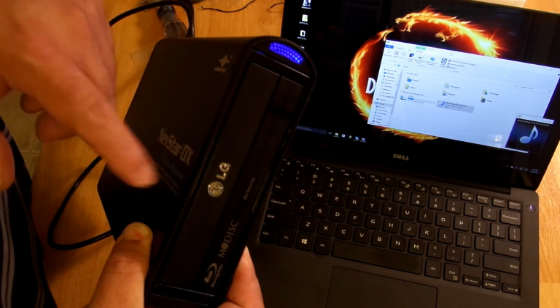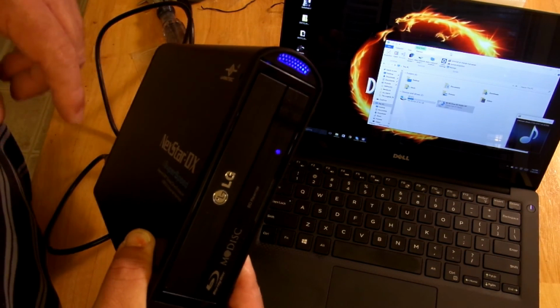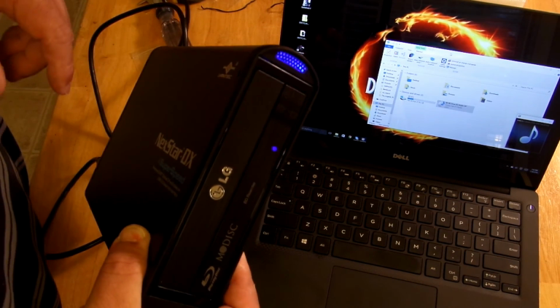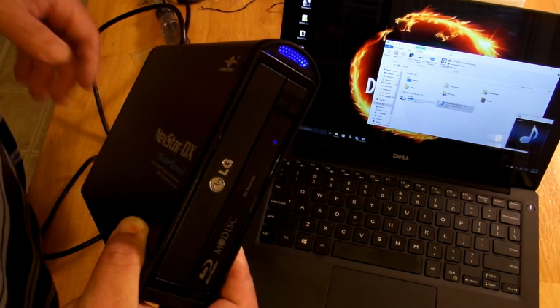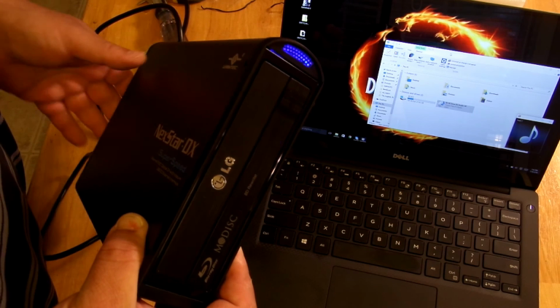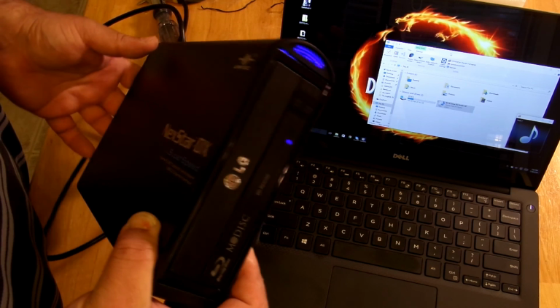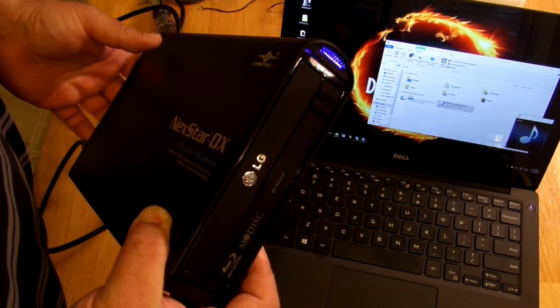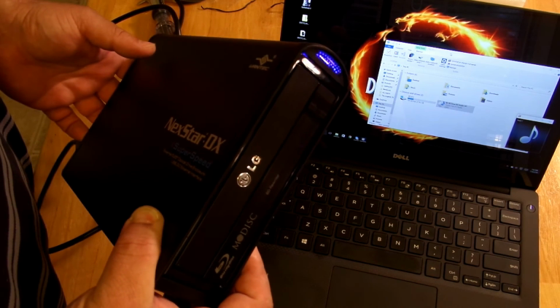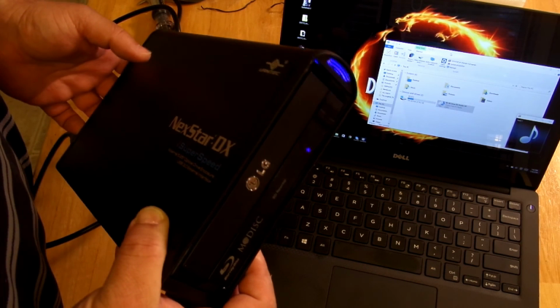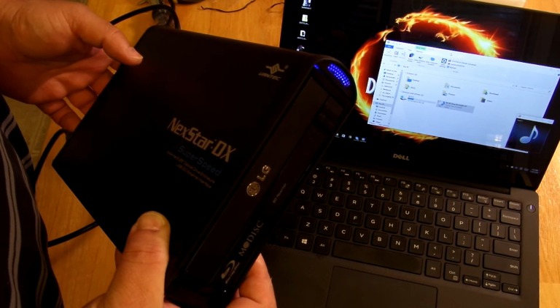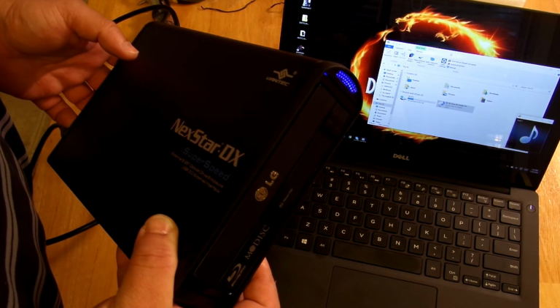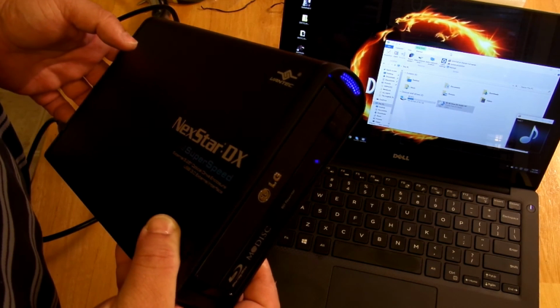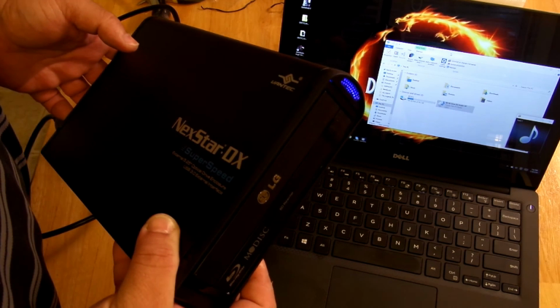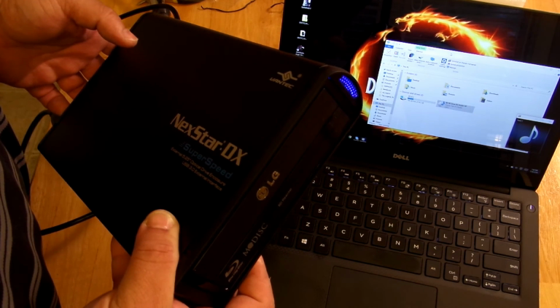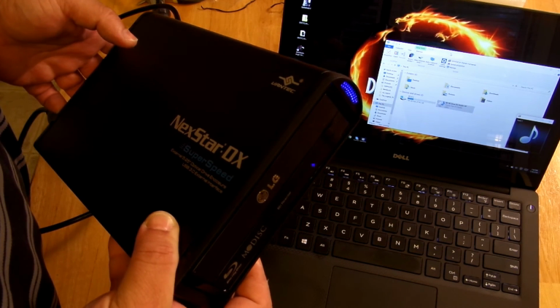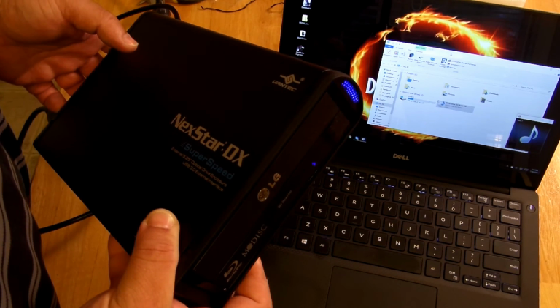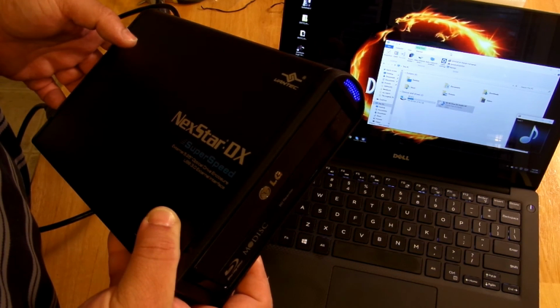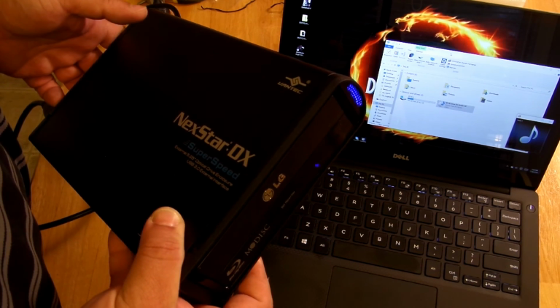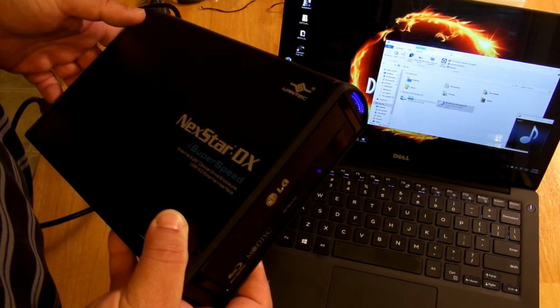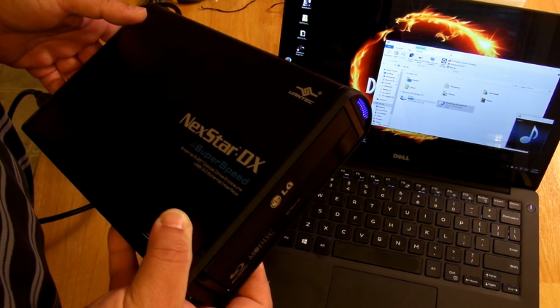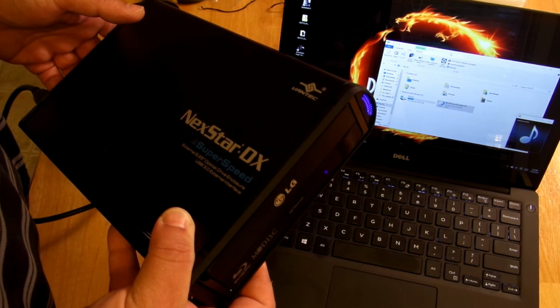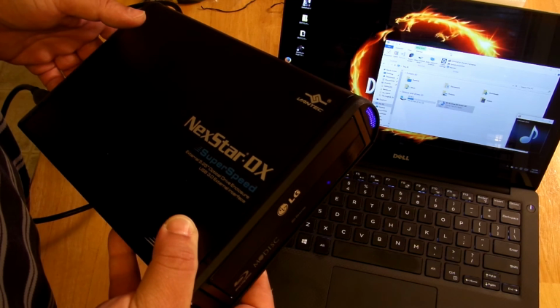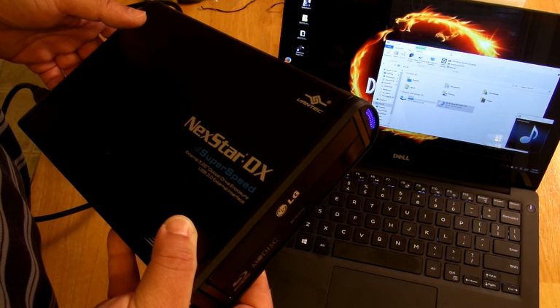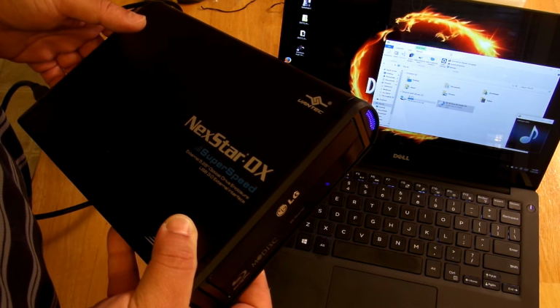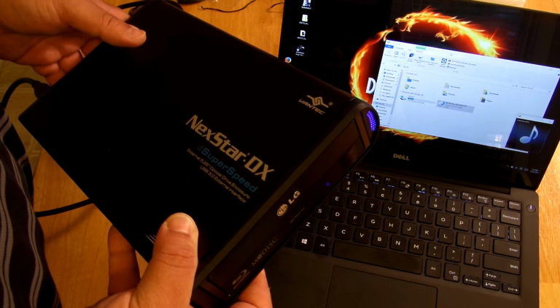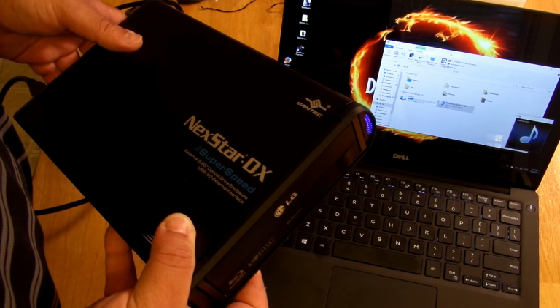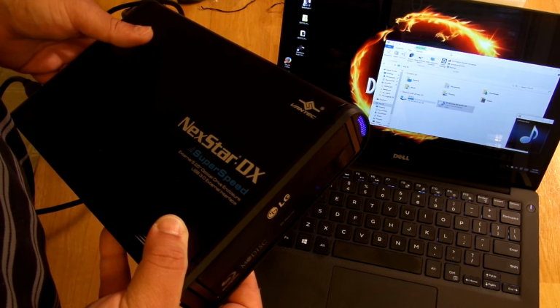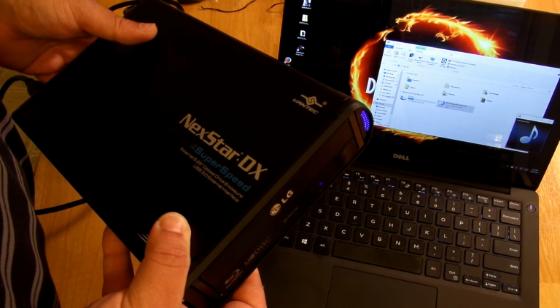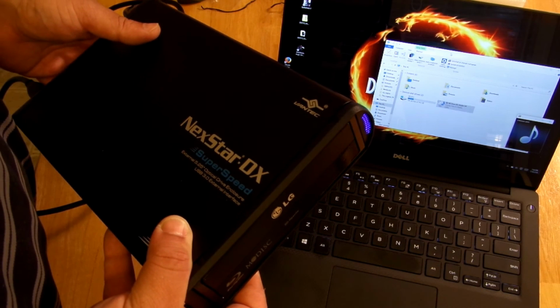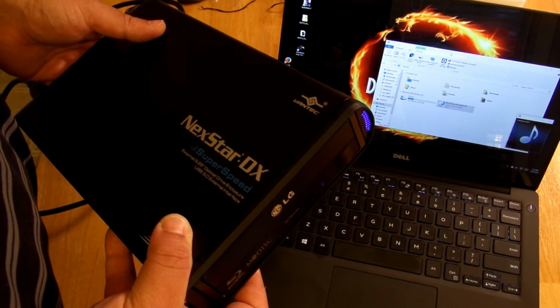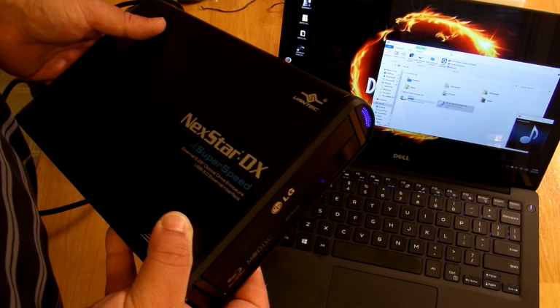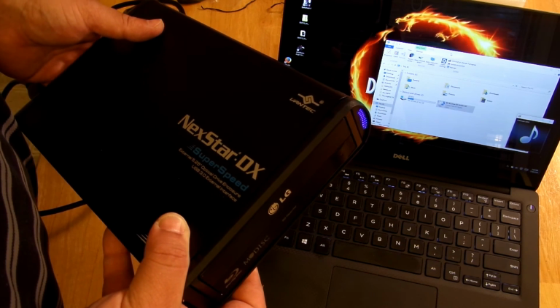Anyway, this is Iggy with DragonBlogger. I just wanted to show you how the Vantec Nexstar DX SuperSpeed USB 3.0 works. Iggy with DragonBlogger out — see you guys.